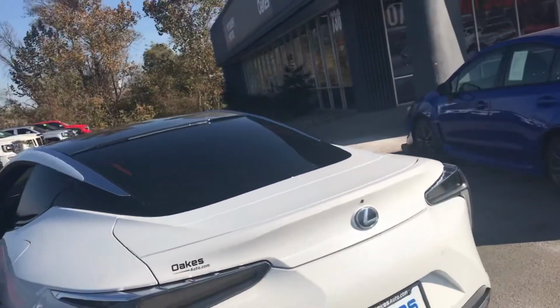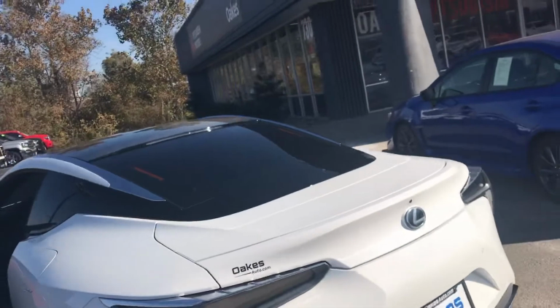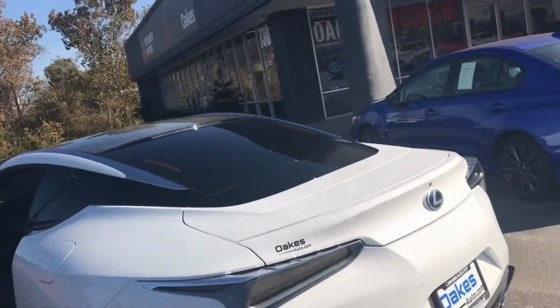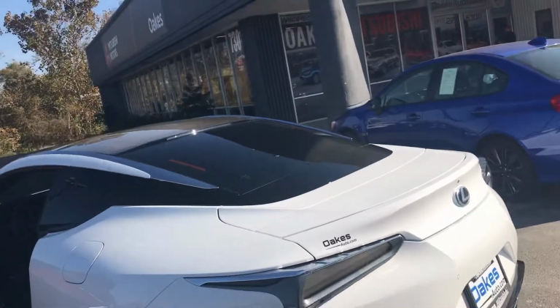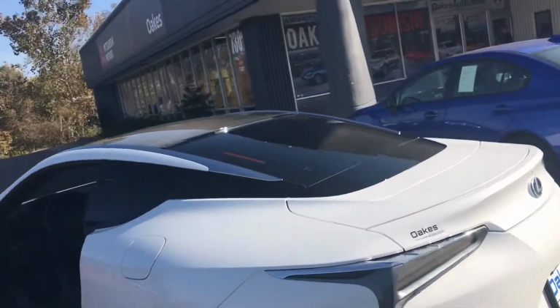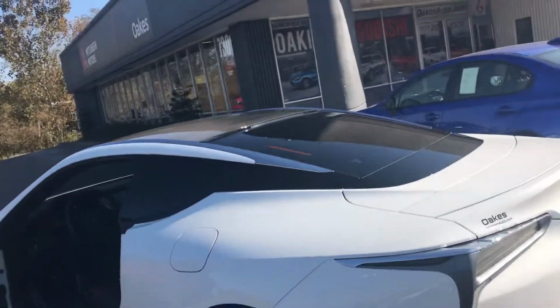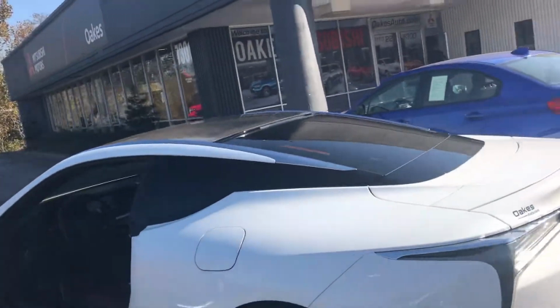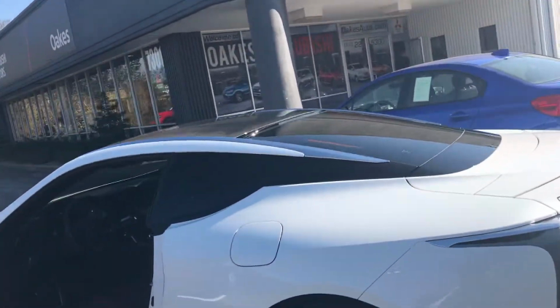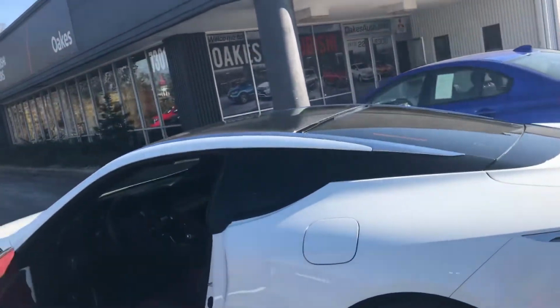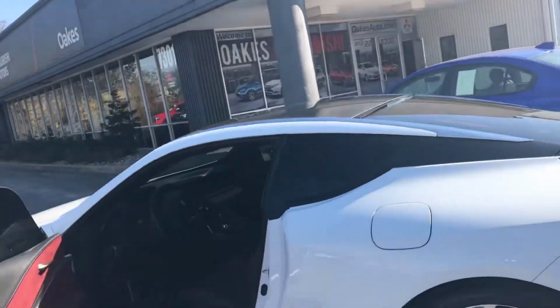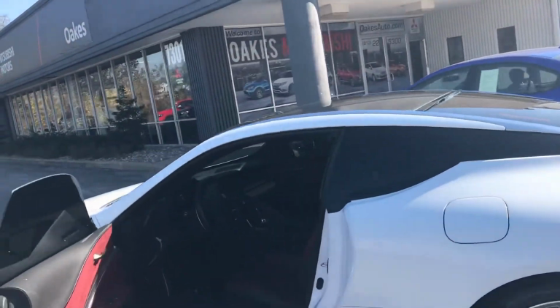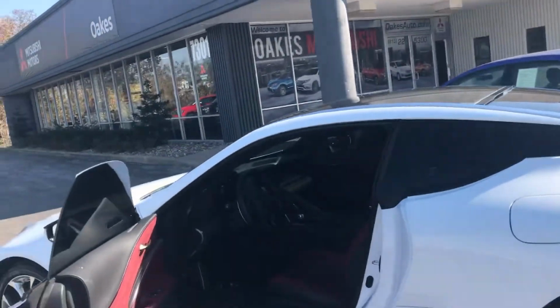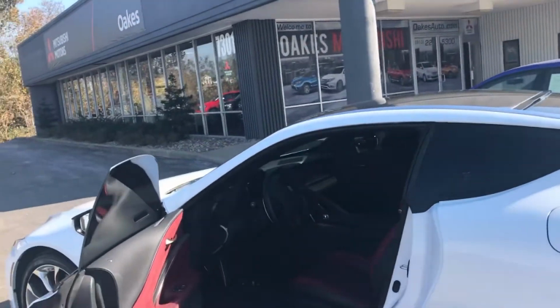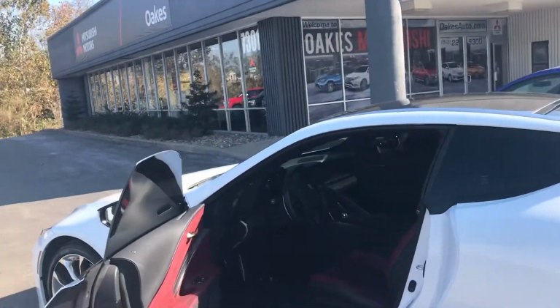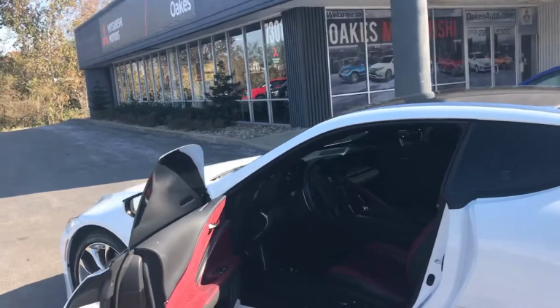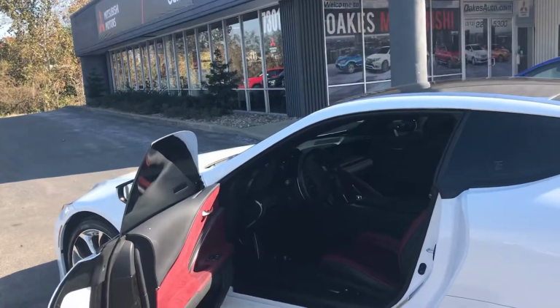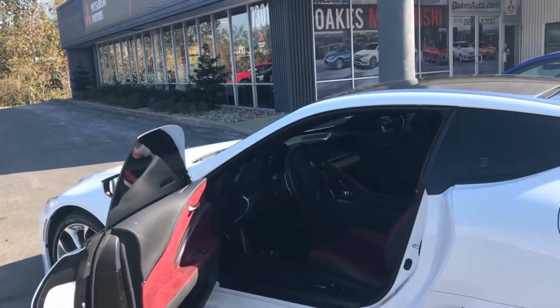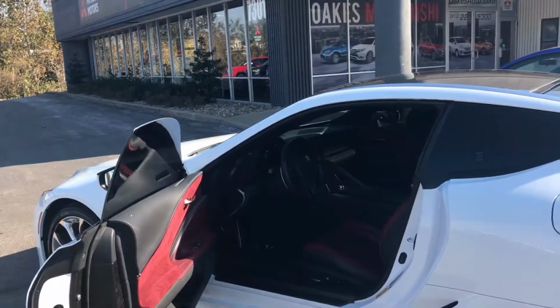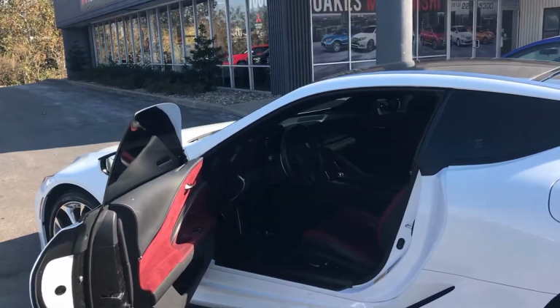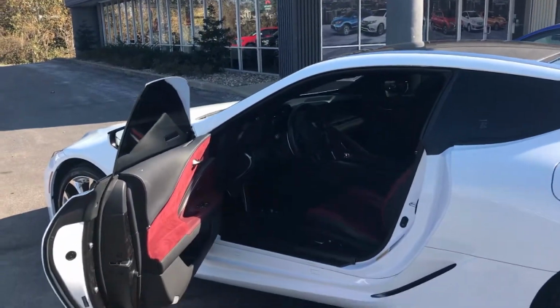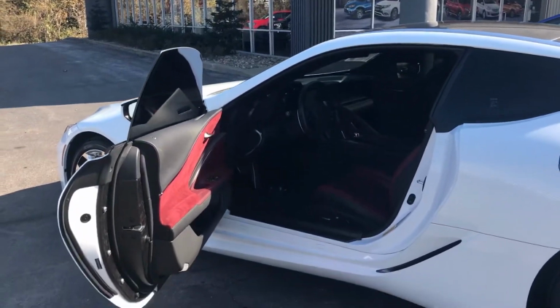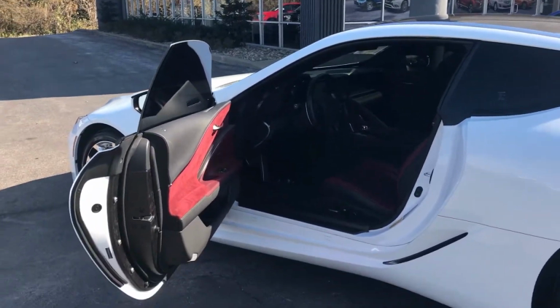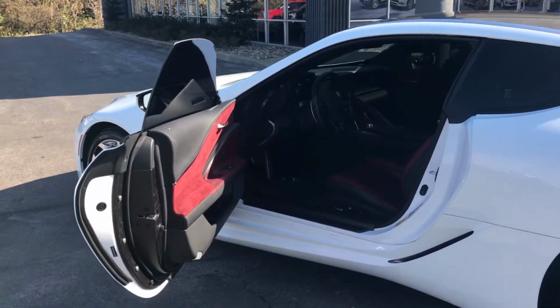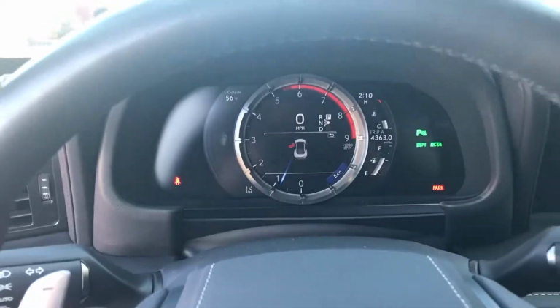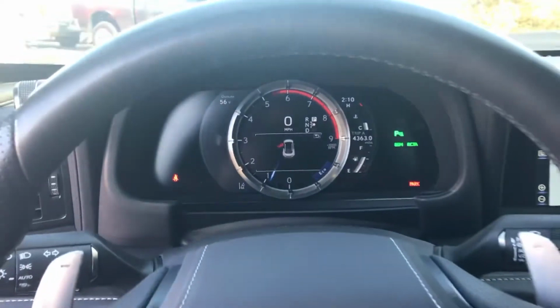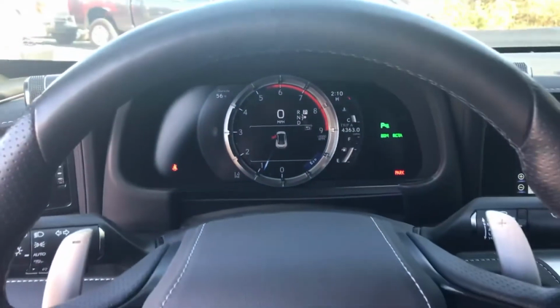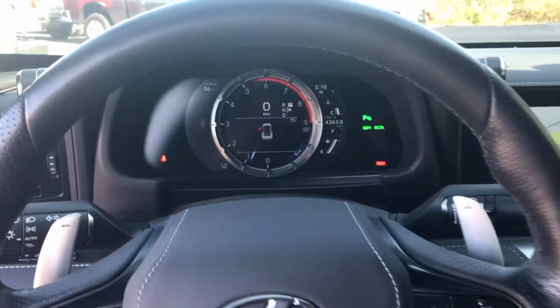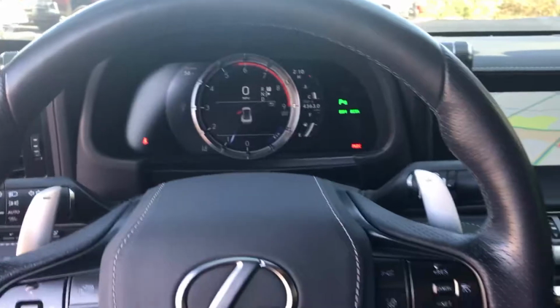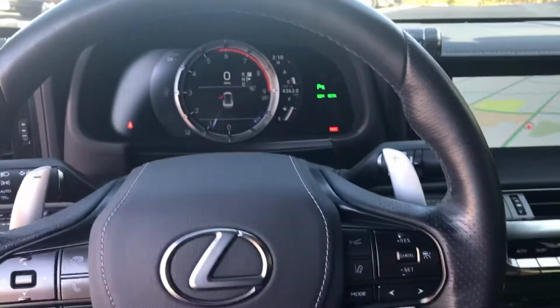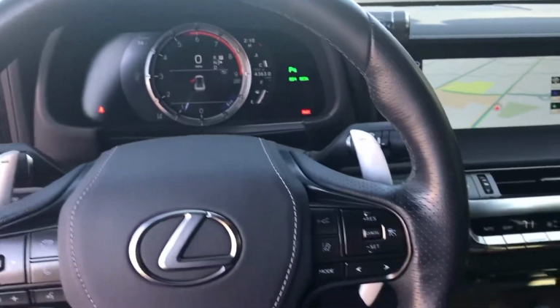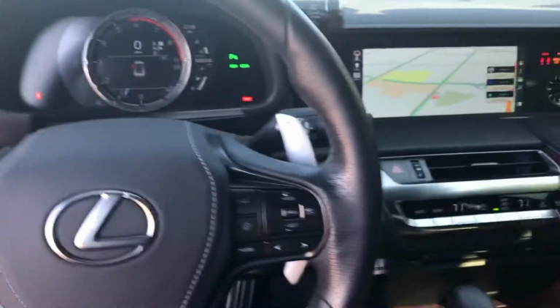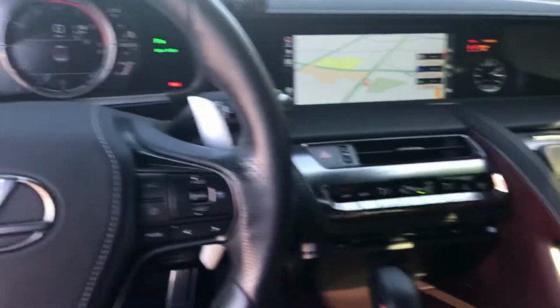Here at Oaks Auto in Kansas City, Kansas. Have a great day. Functionality on the vehicle is in pristine condition.